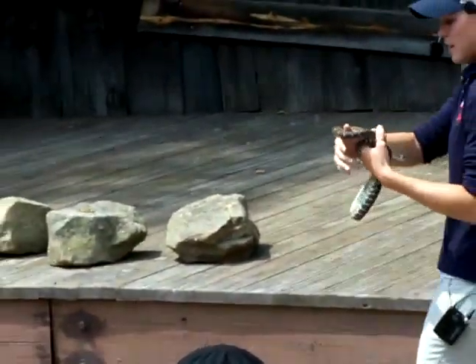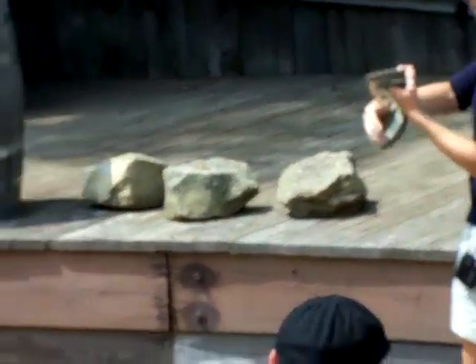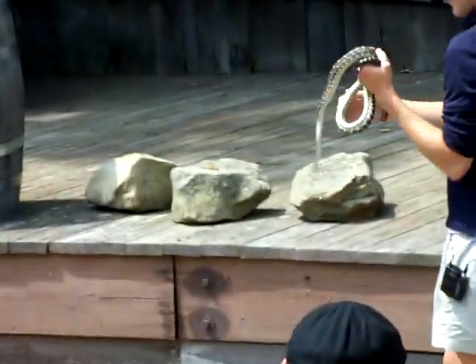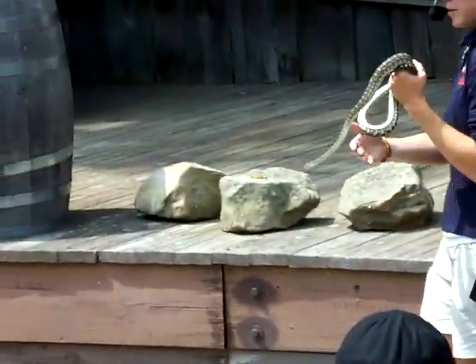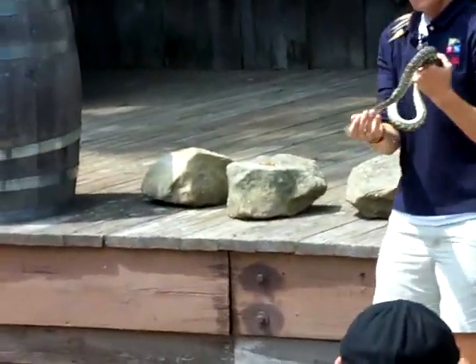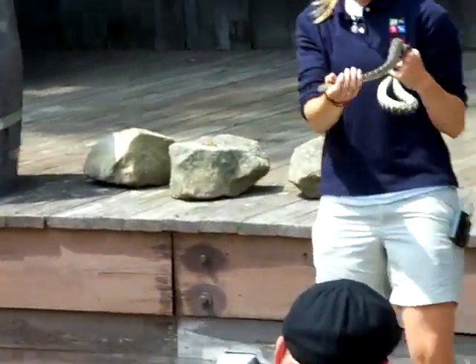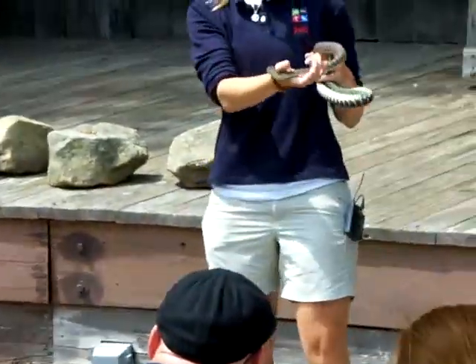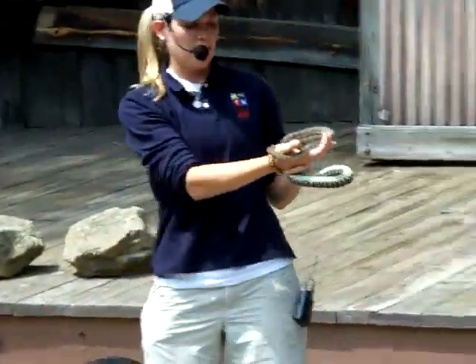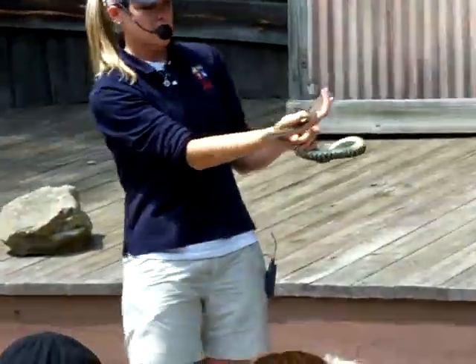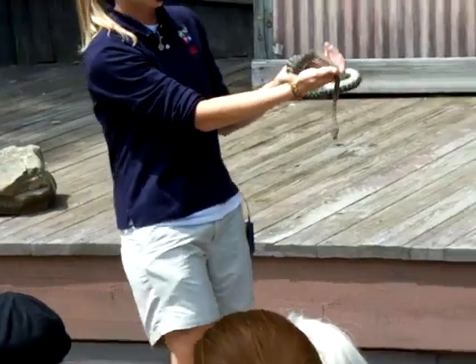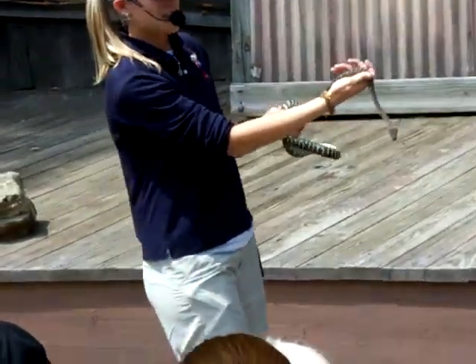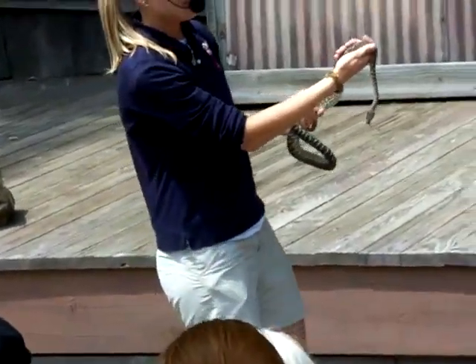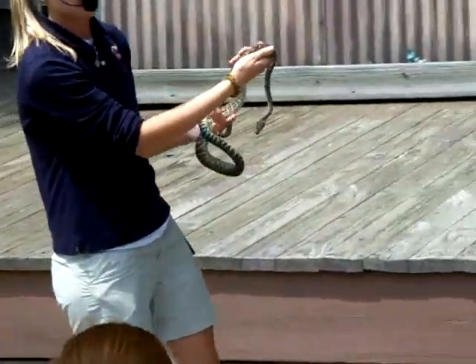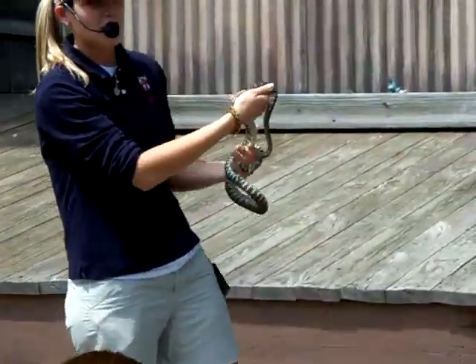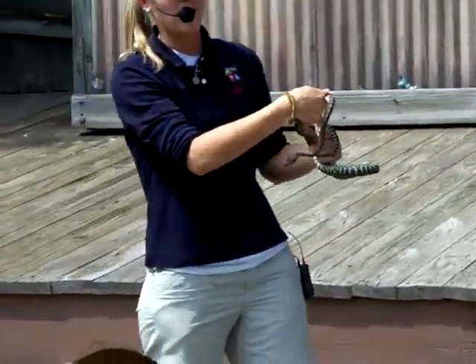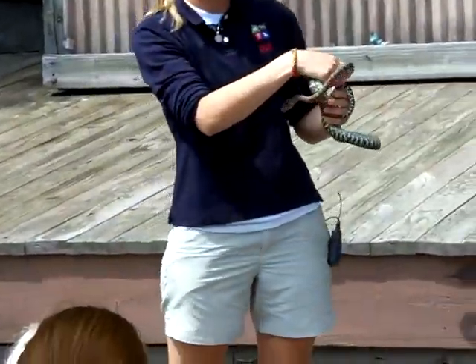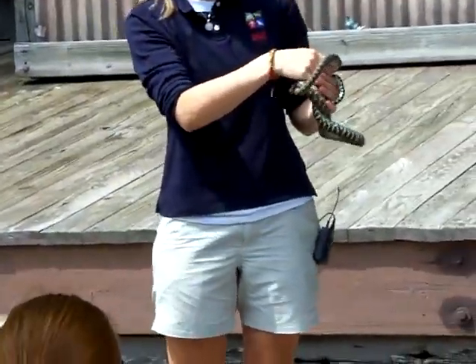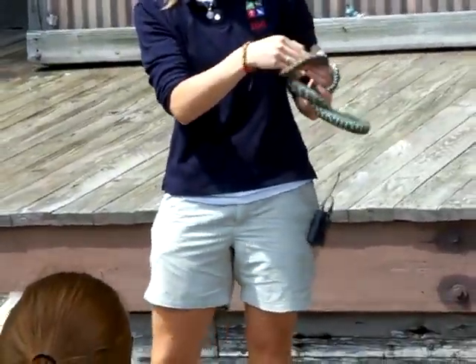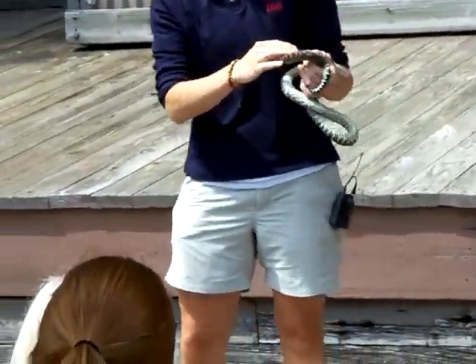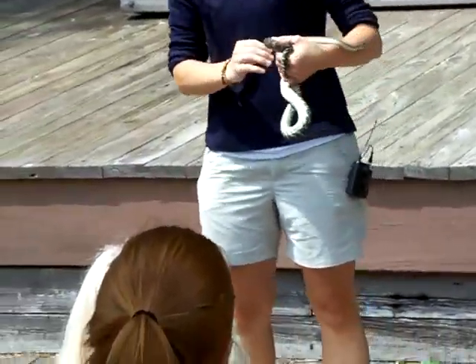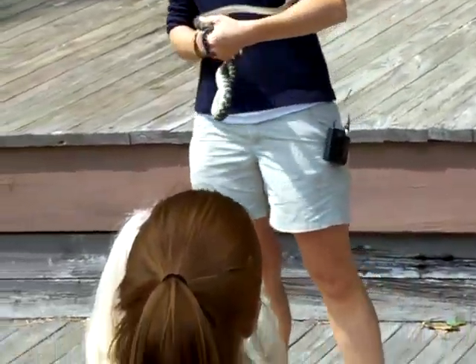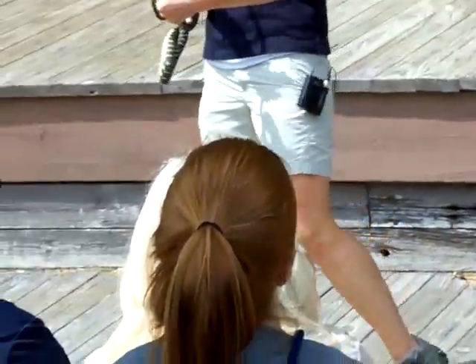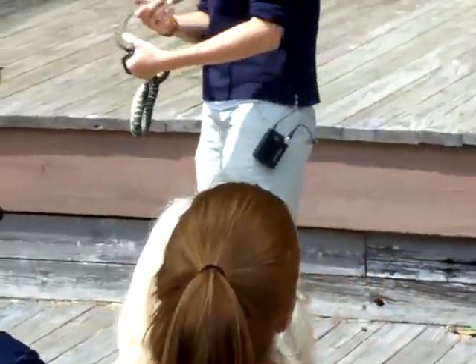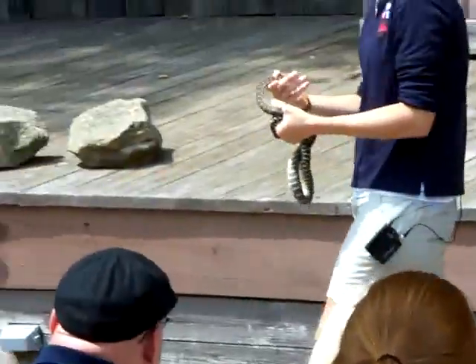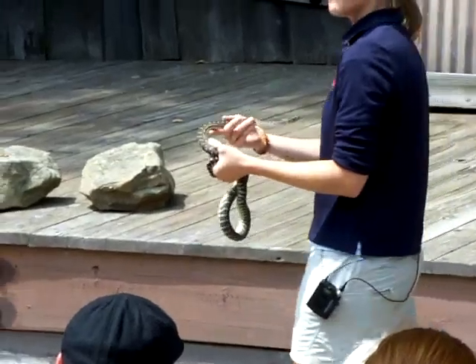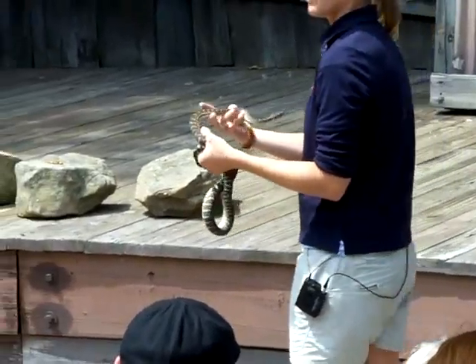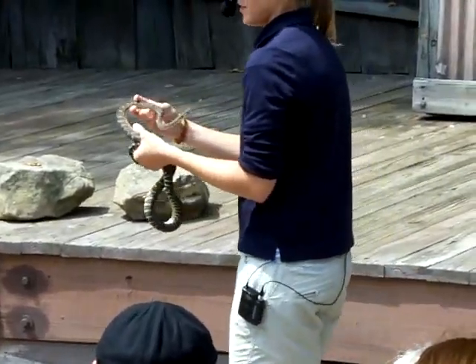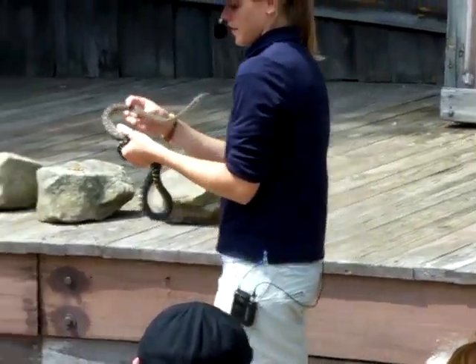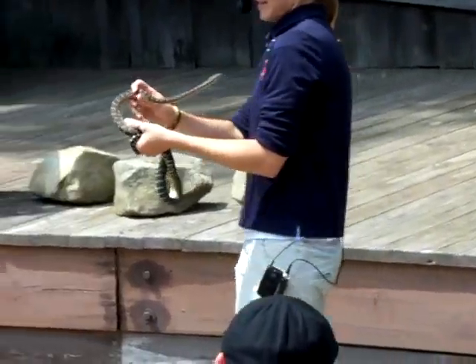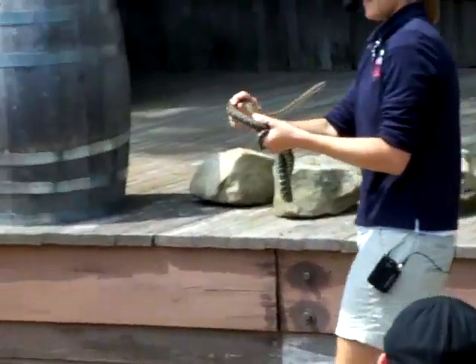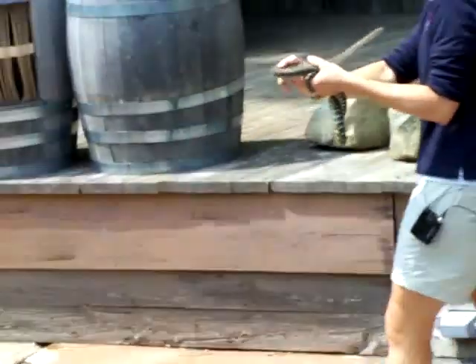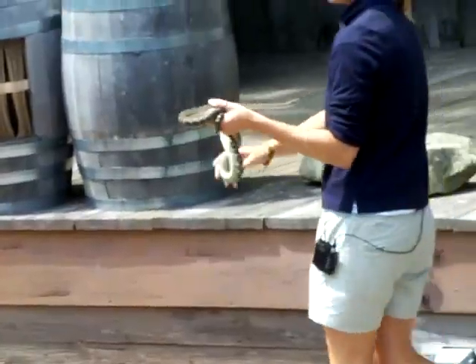A little bit about snakes — you can see his coloring. He lives in the rocks, so that pattern on his scales there would help him hide from predators. And he's very happy today.